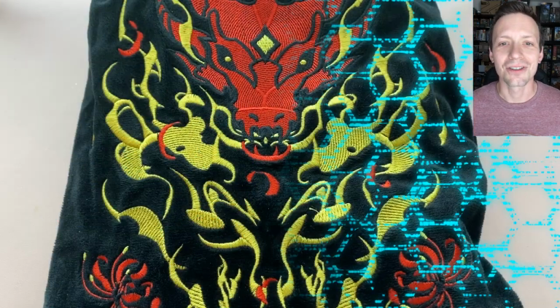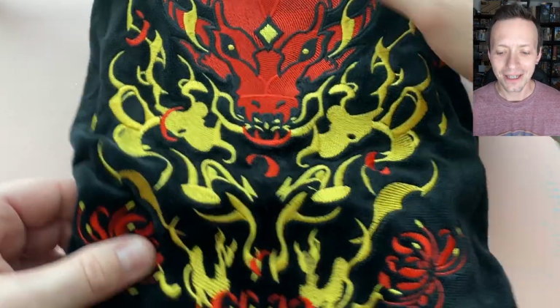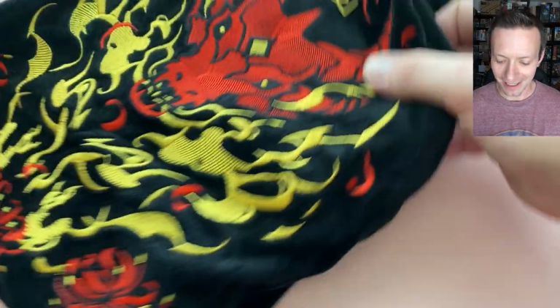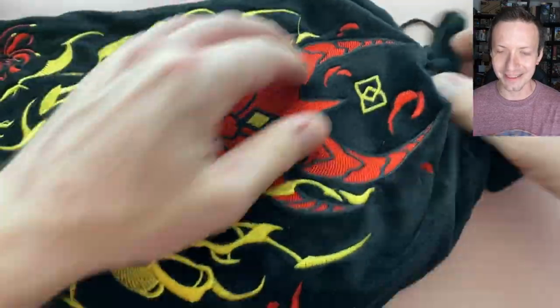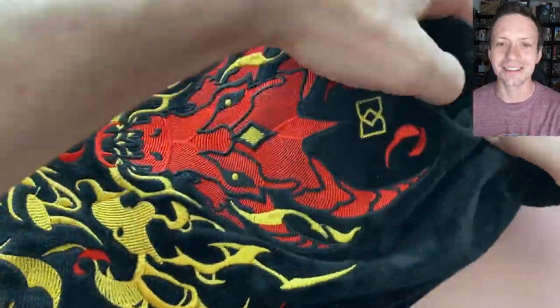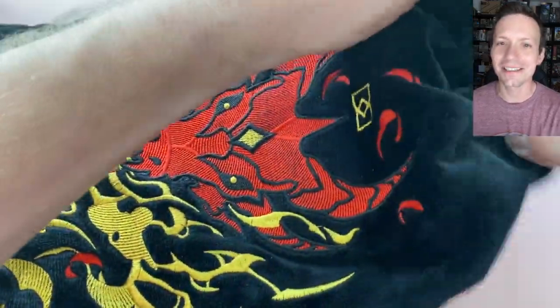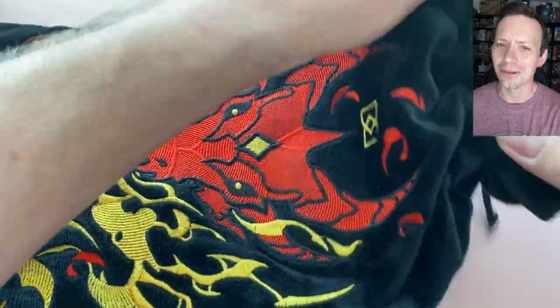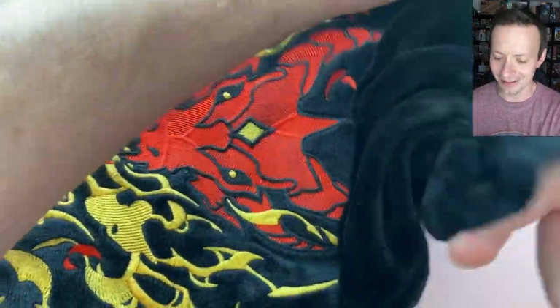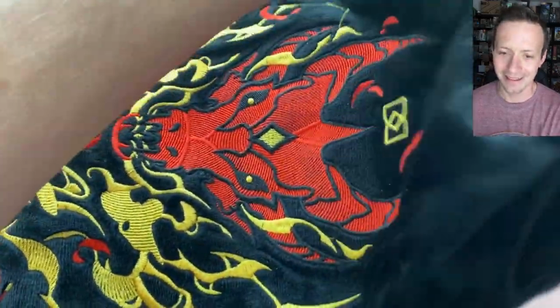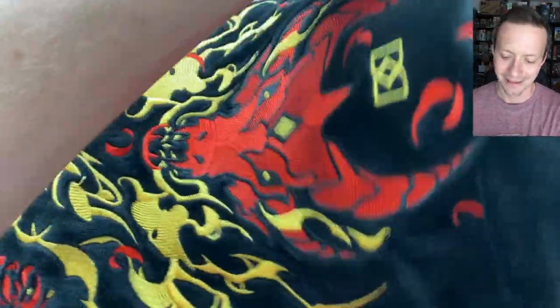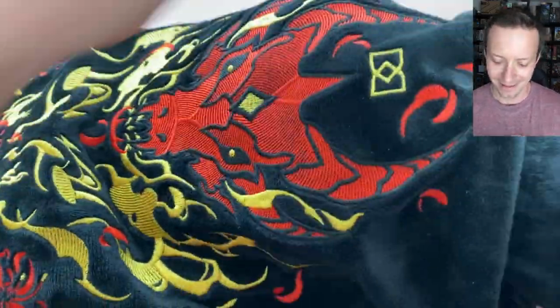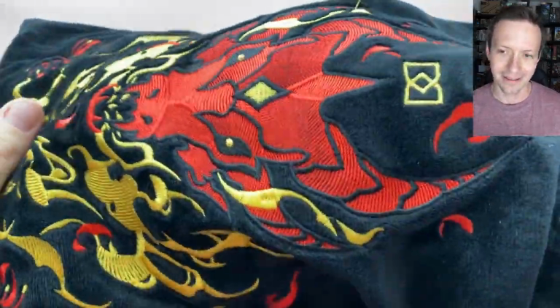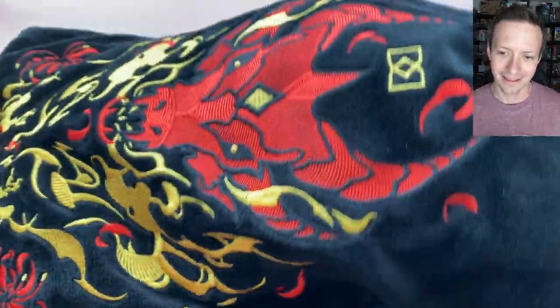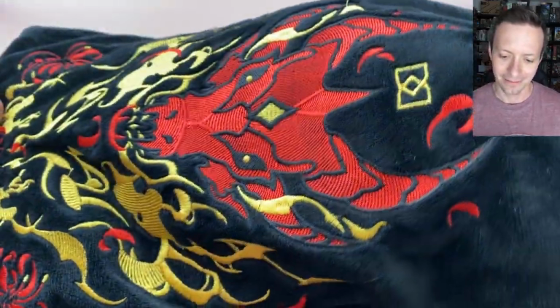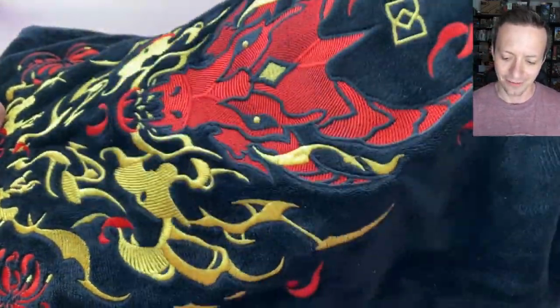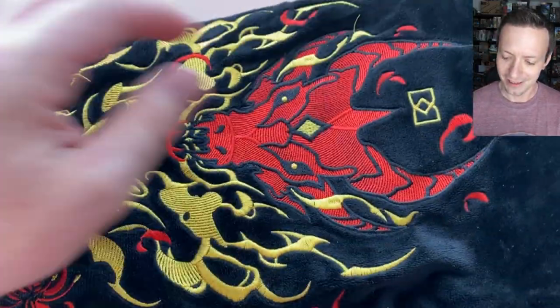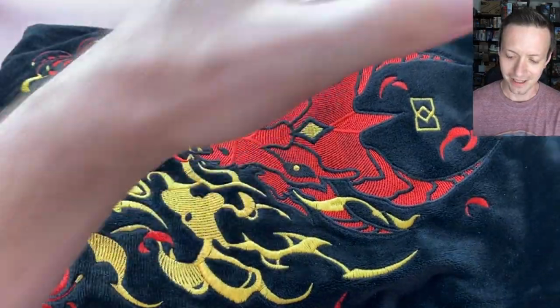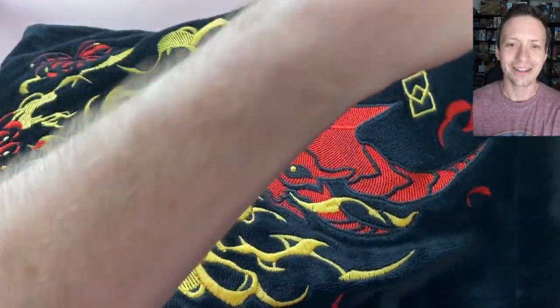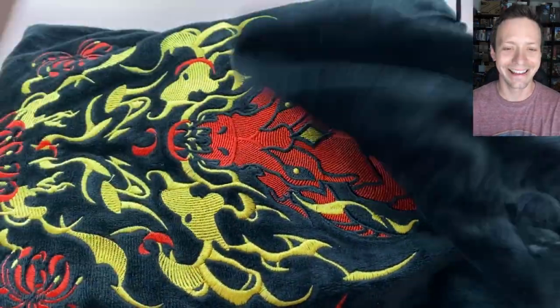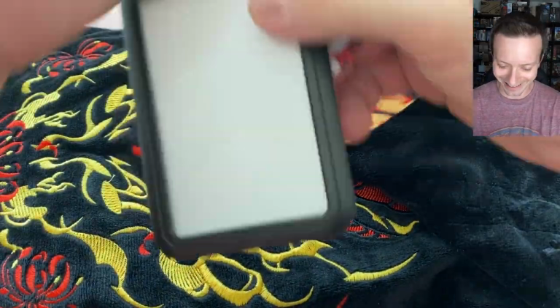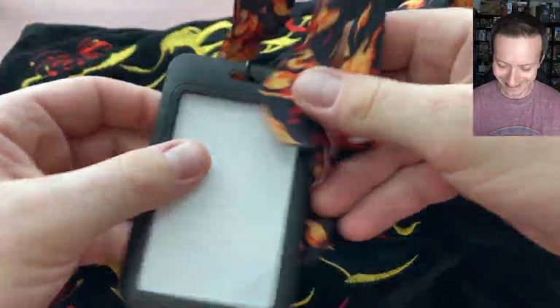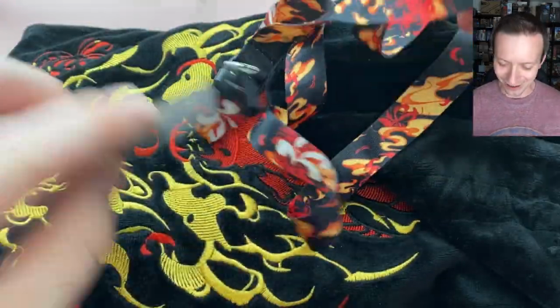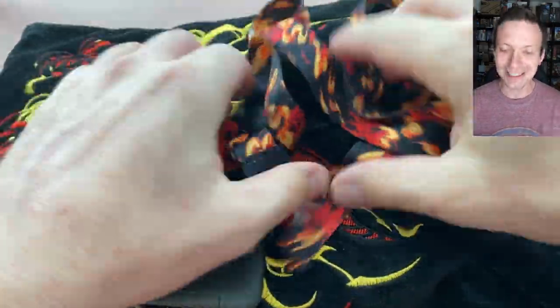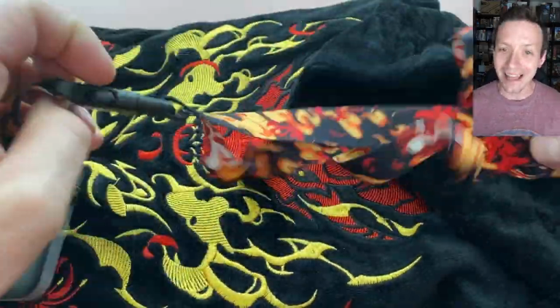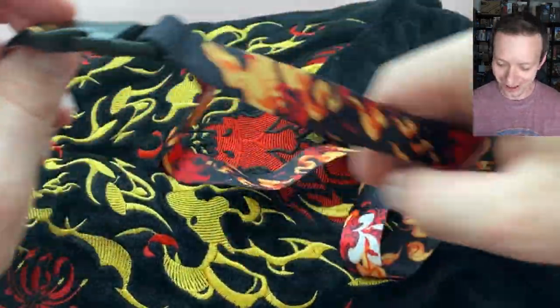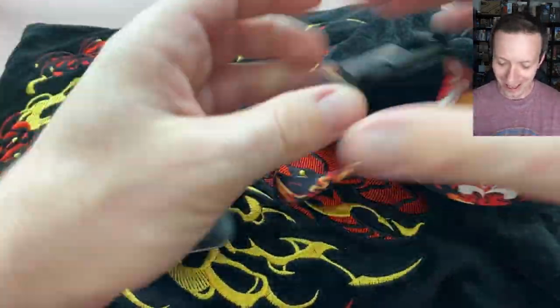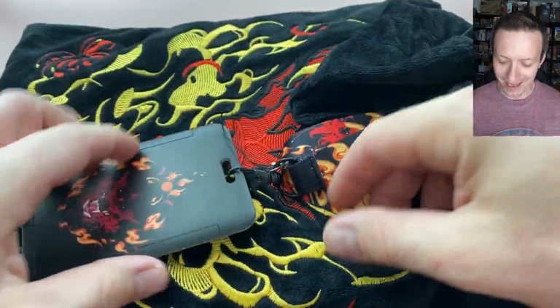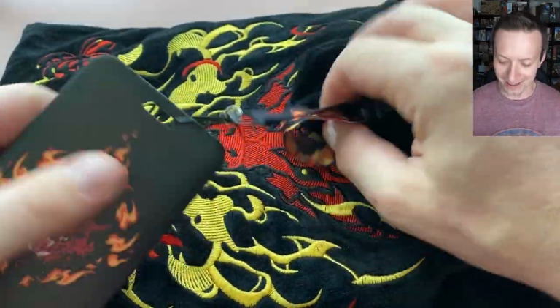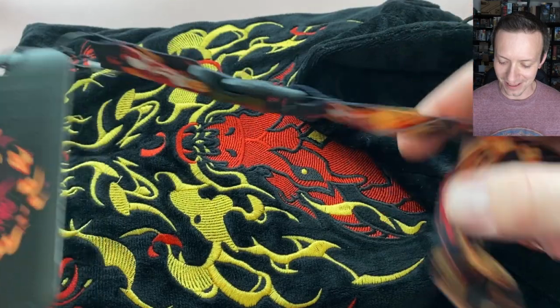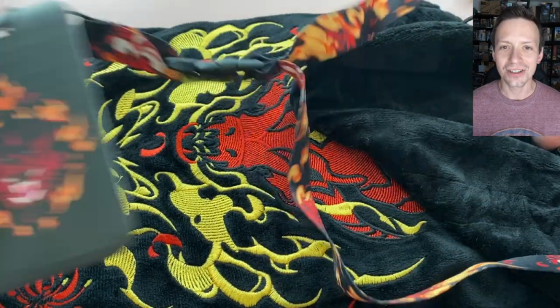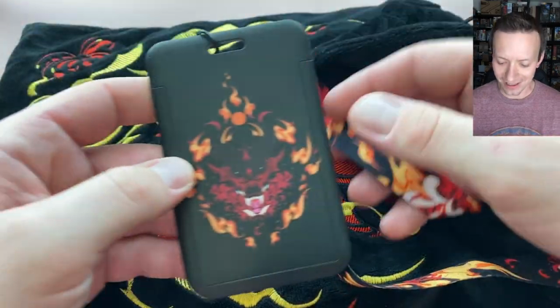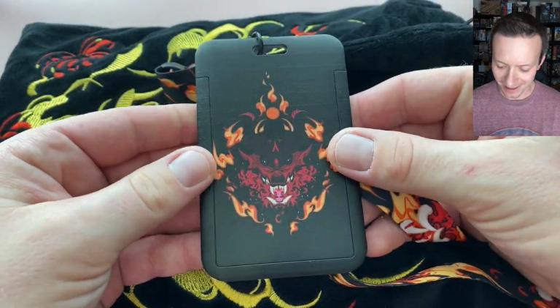There are a few guaranteed items in this bag. Let's see if we can pull those out. So this is the lanyard and pass case — you can see they feature that dragon design again.